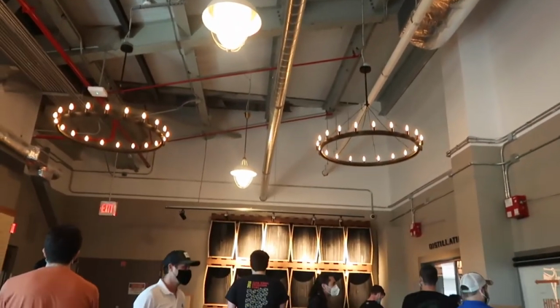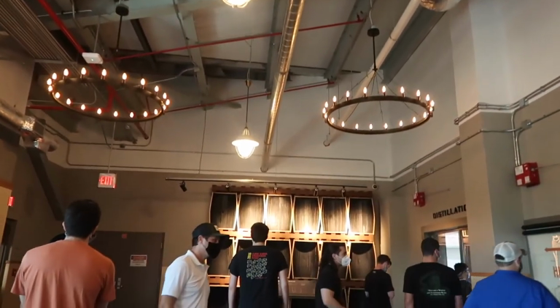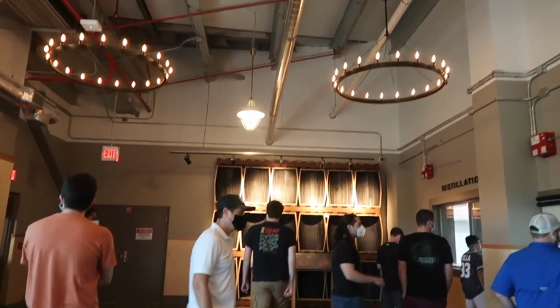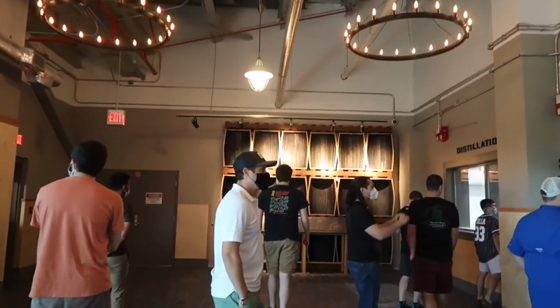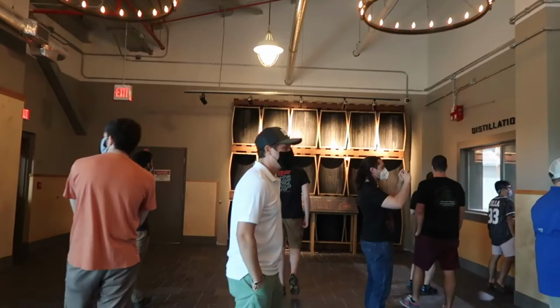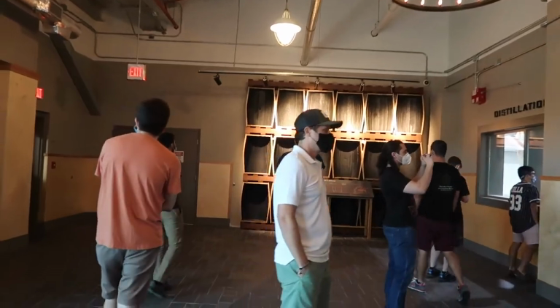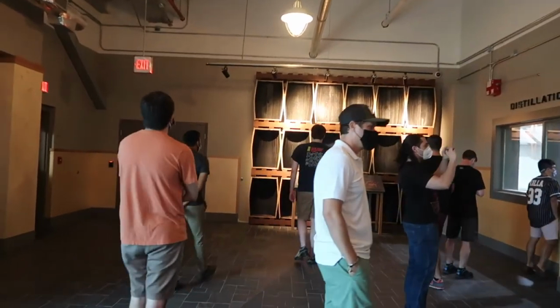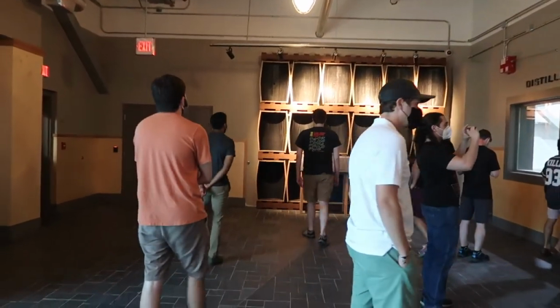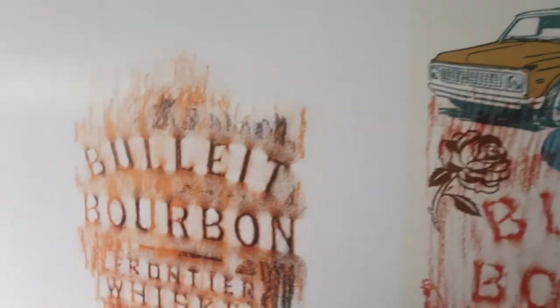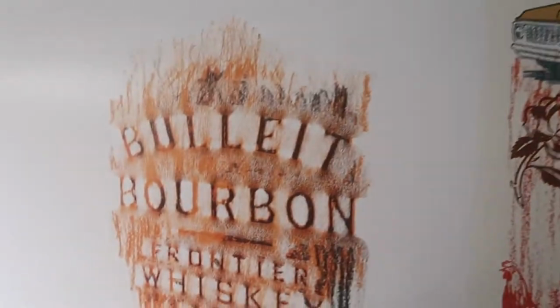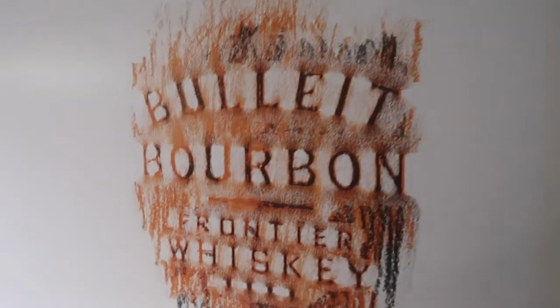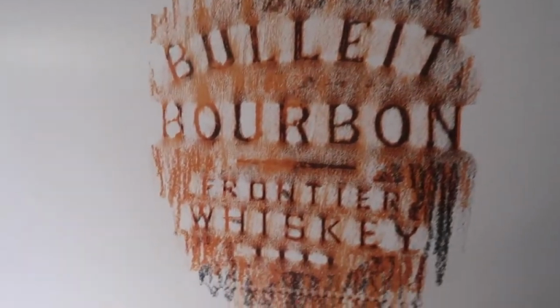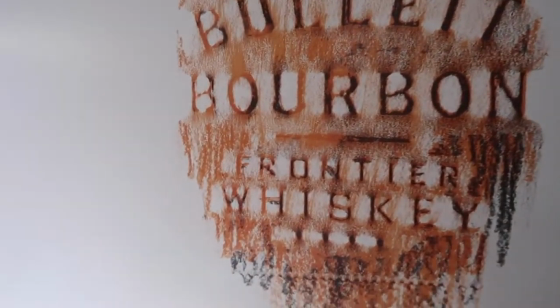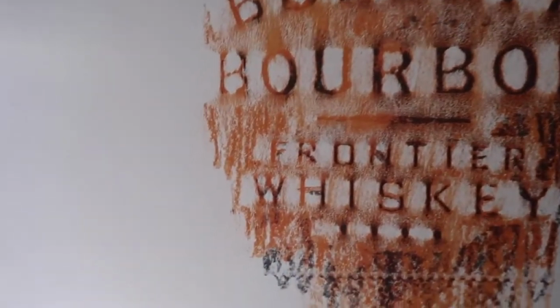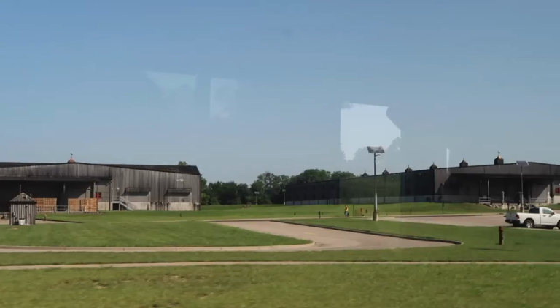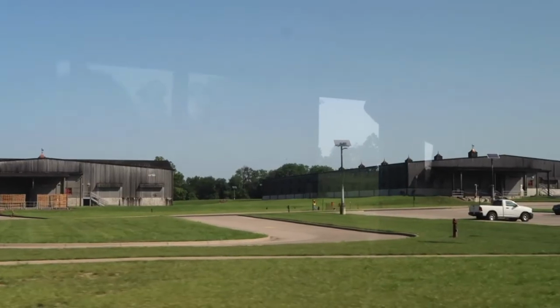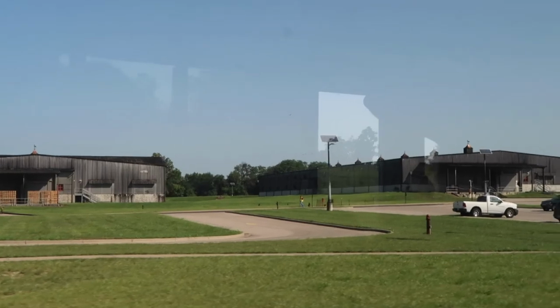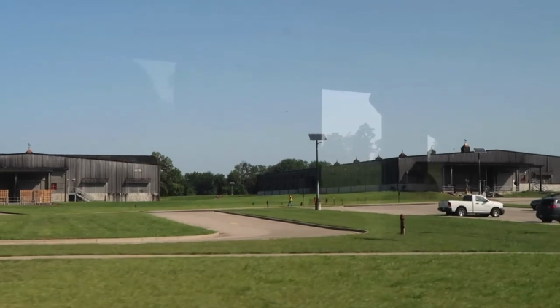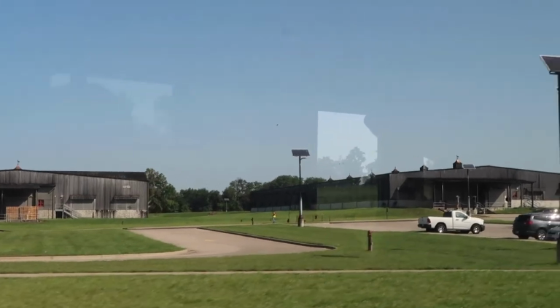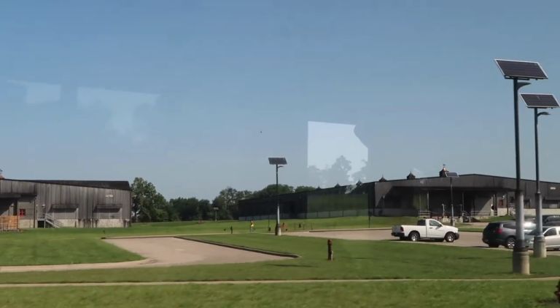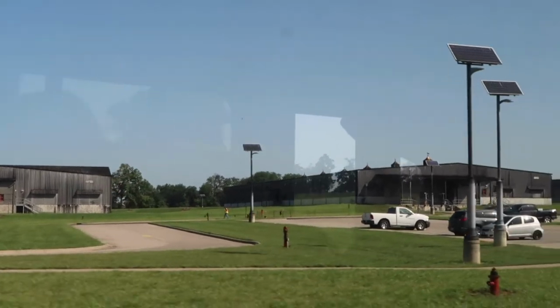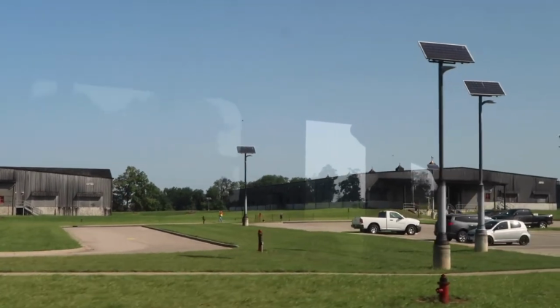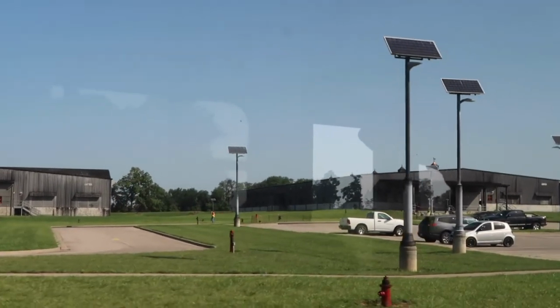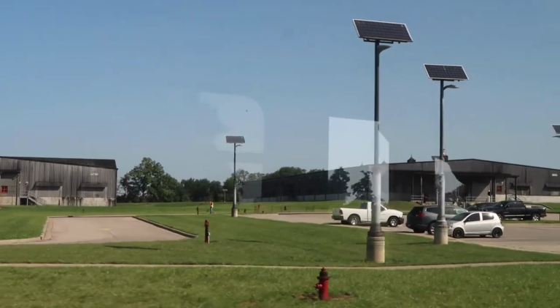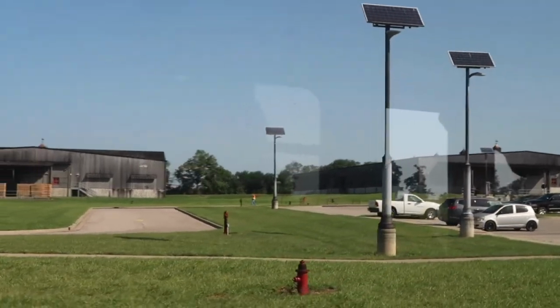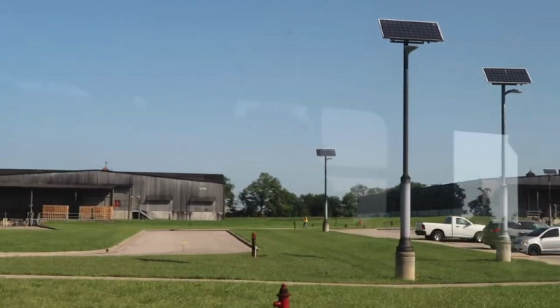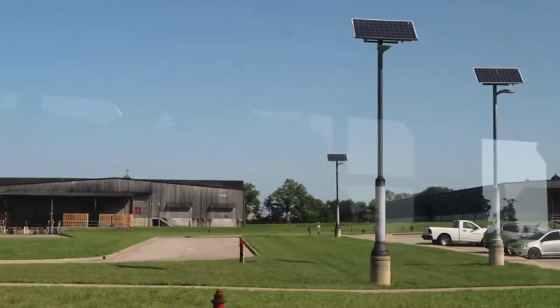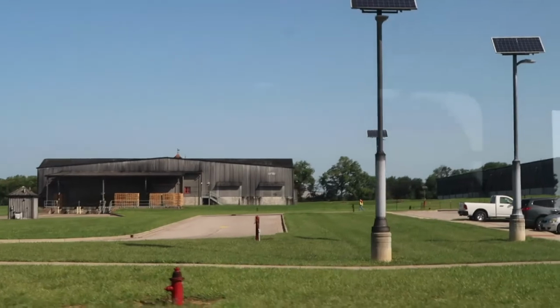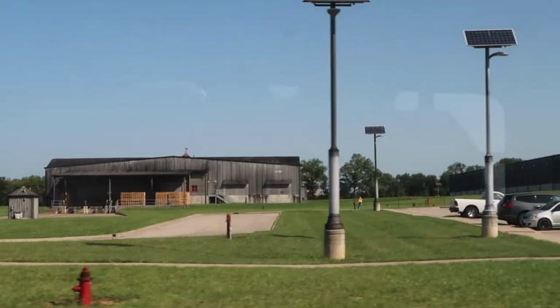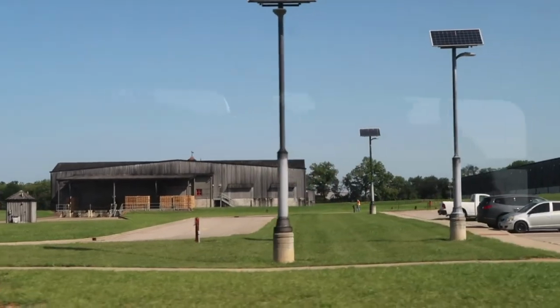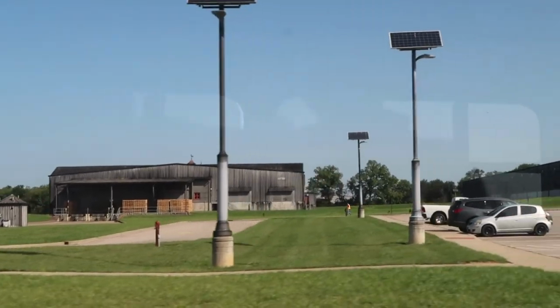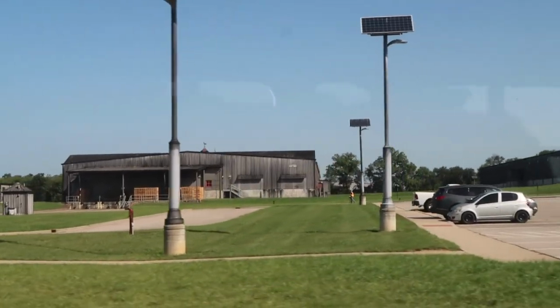We also got to take a look at the rick houses. This is where all the bourbon barrels are kept to age. Bulleit's rick houses are short and stout, which is really different than most distilleries in the area, so that was pretty cool to see.